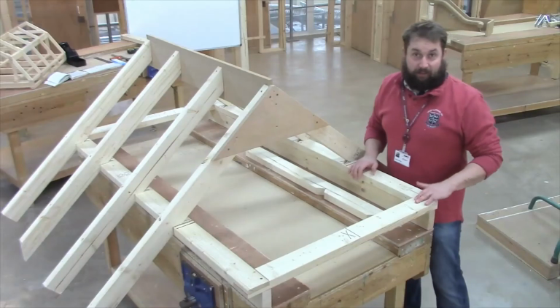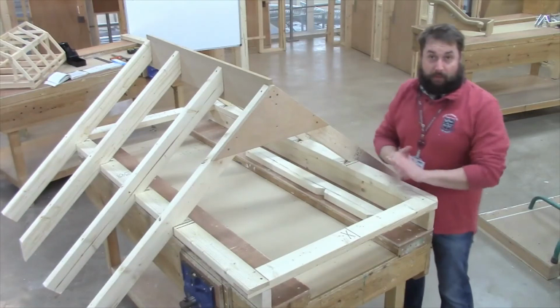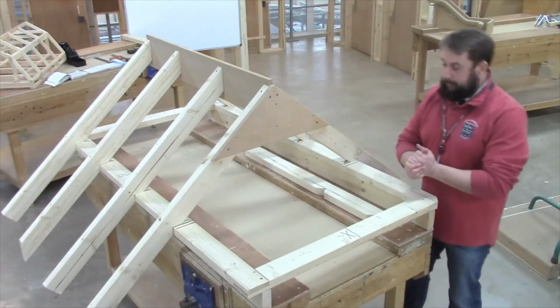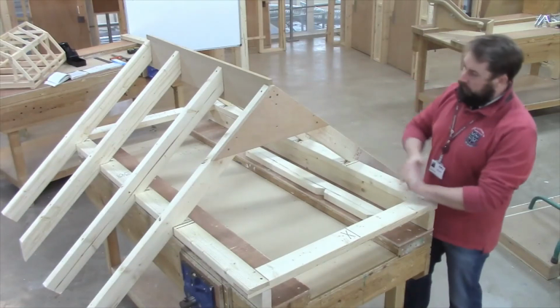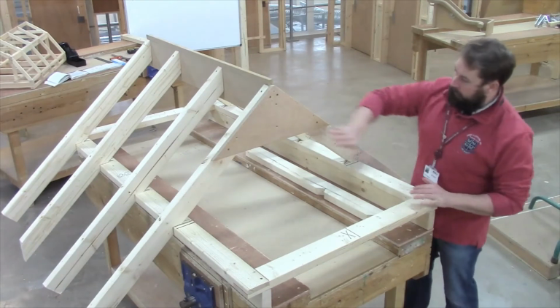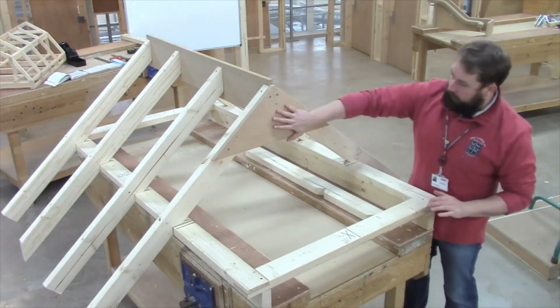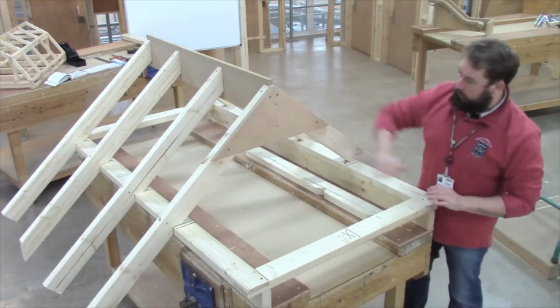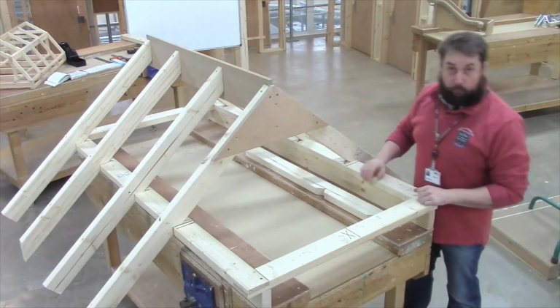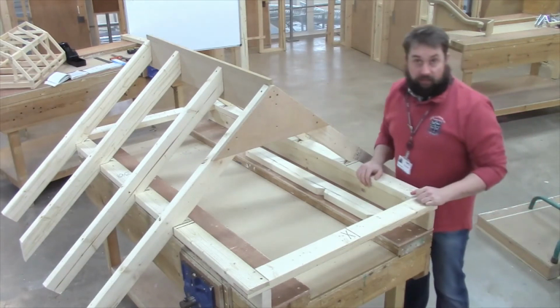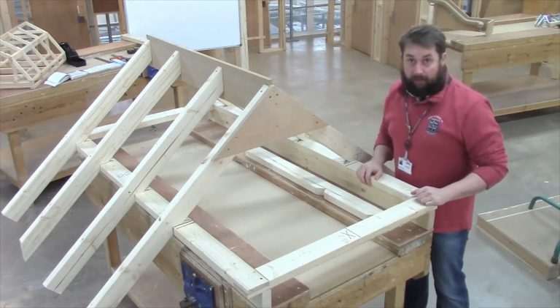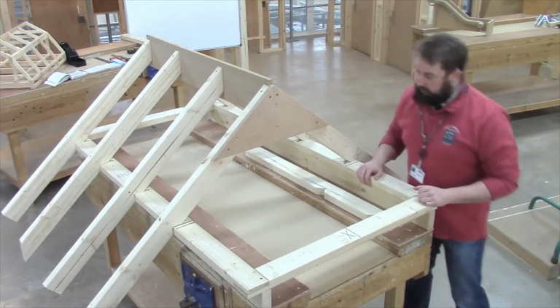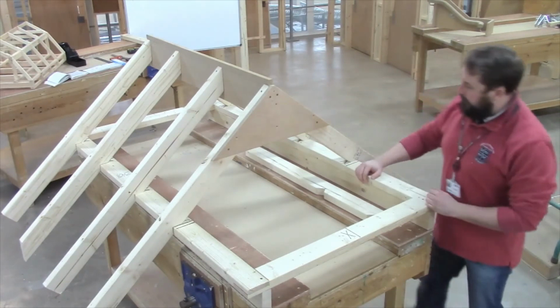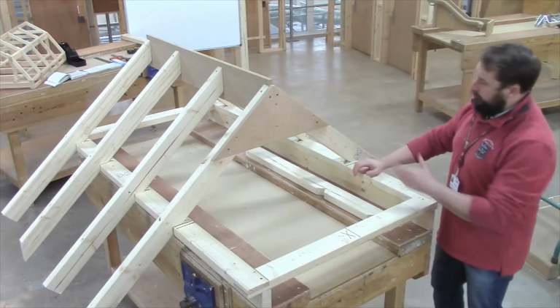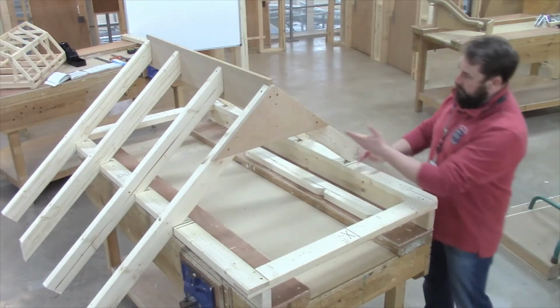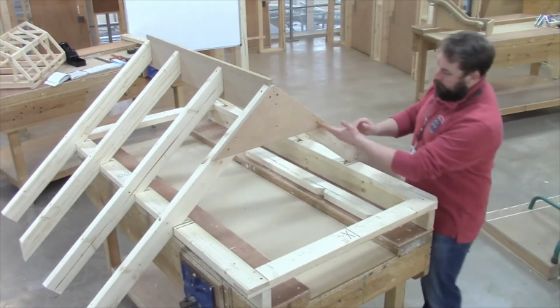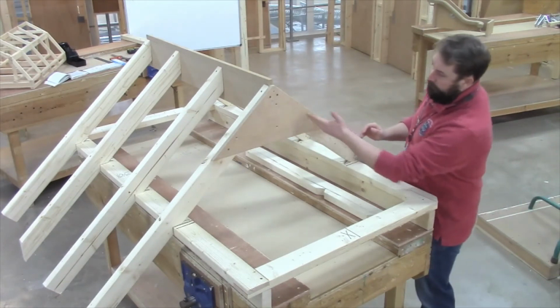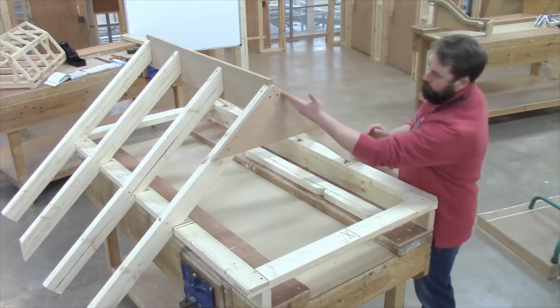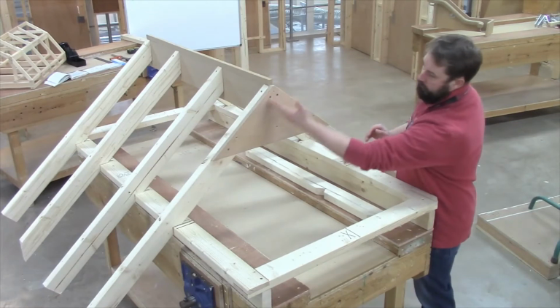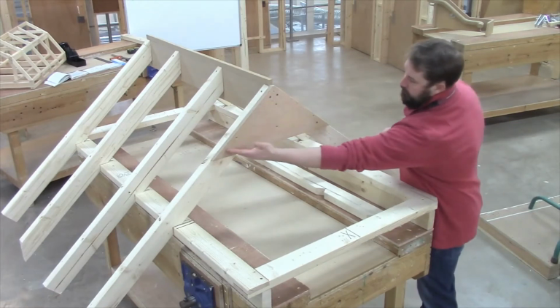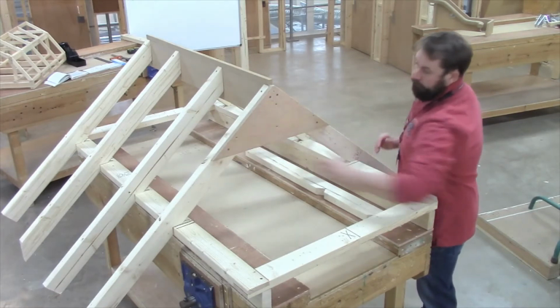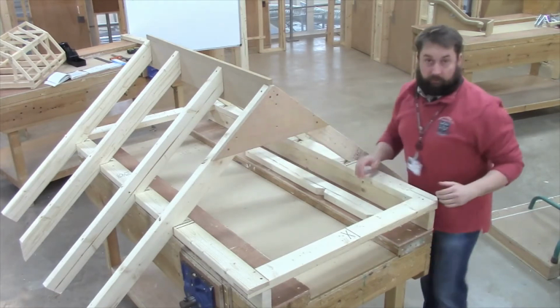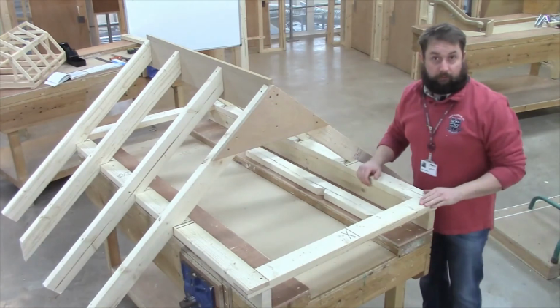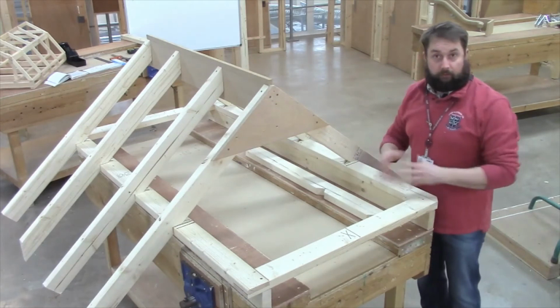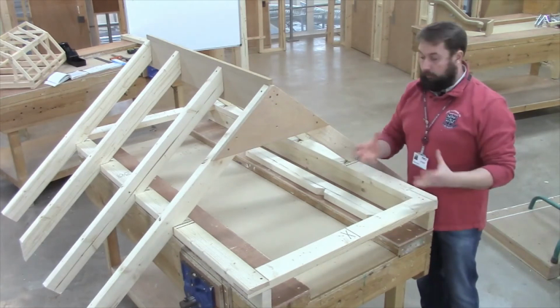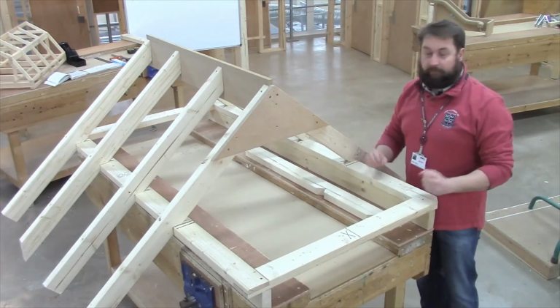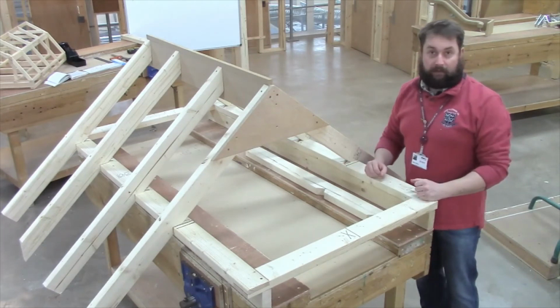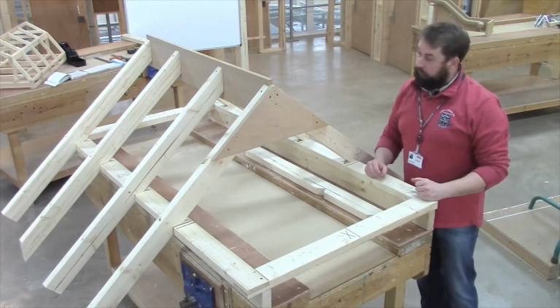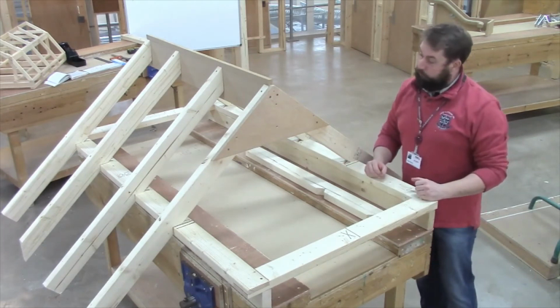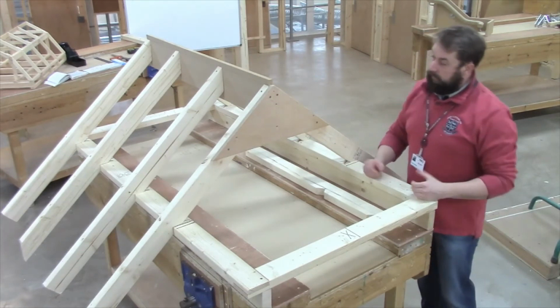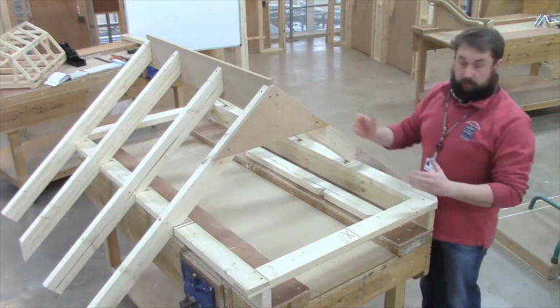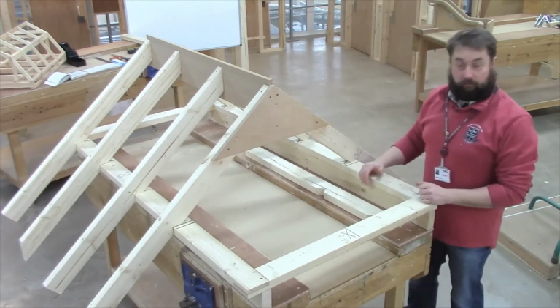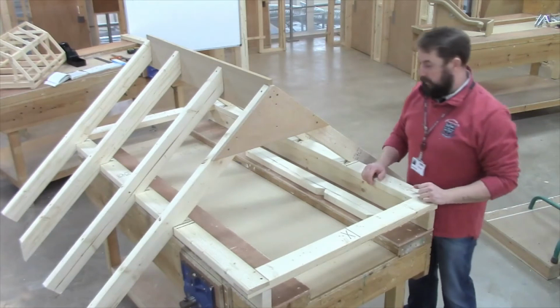Welcome back. So now we've got our saddle board in place and I've just made a point of making sure my screws are cancelled because it's not going to foul any of the other timbers around it. It just looks nice and neat.